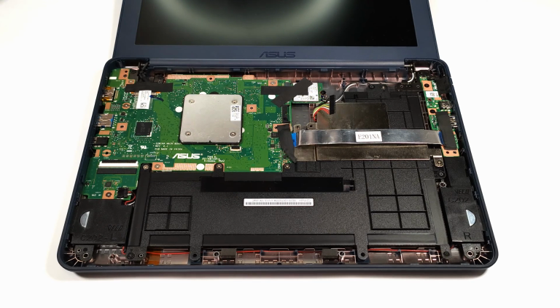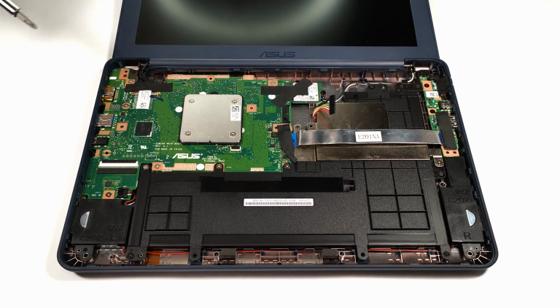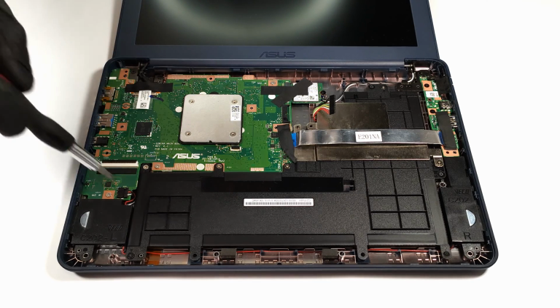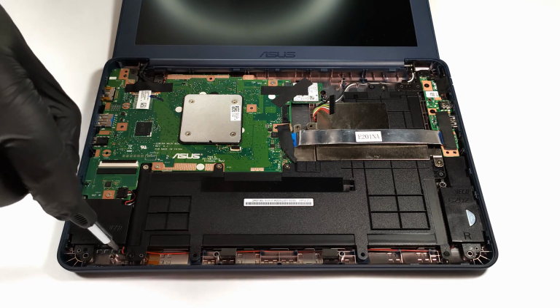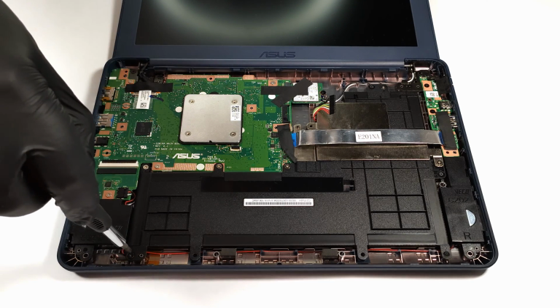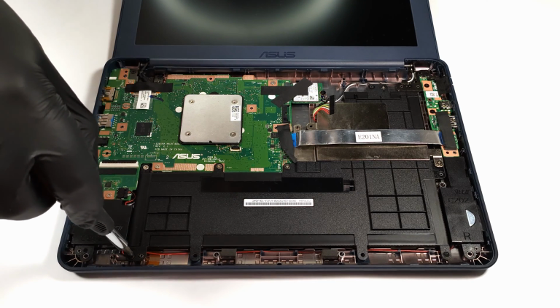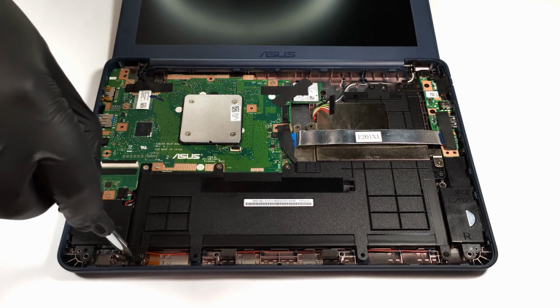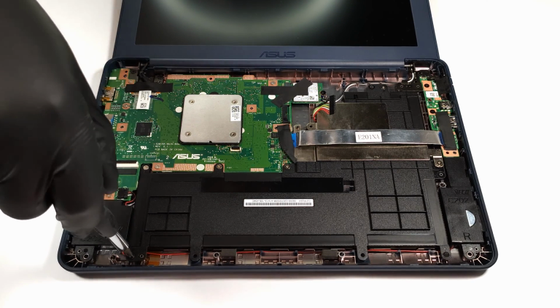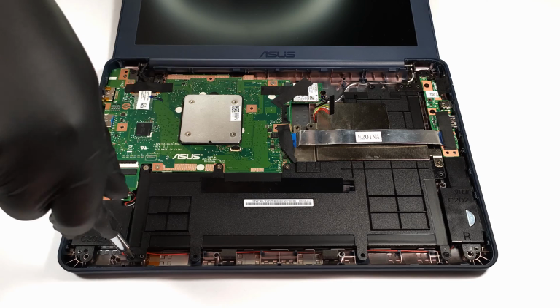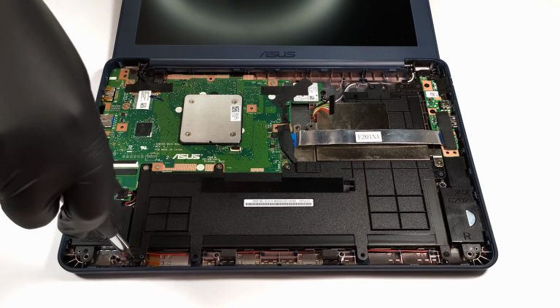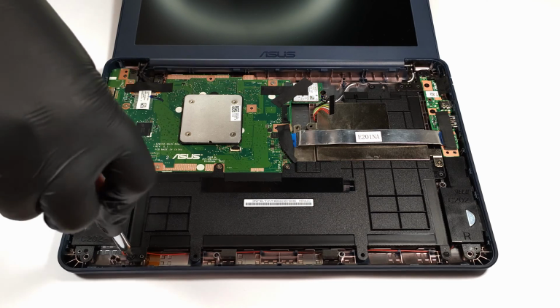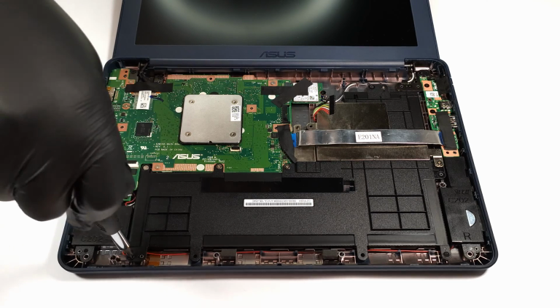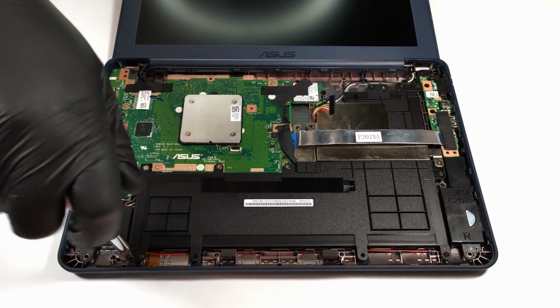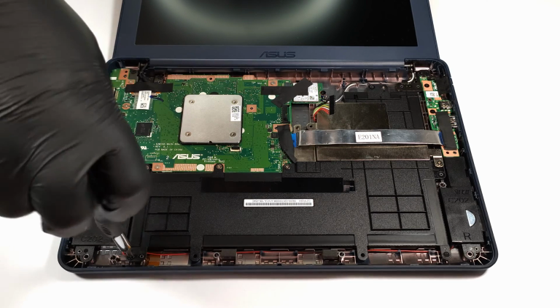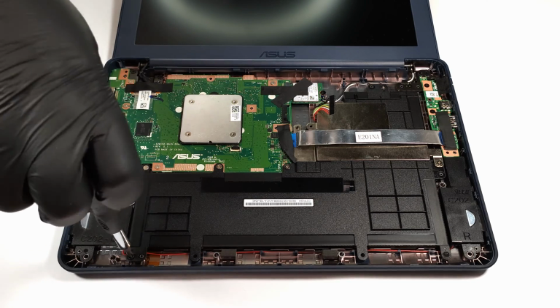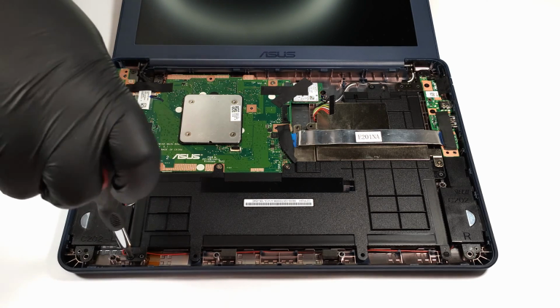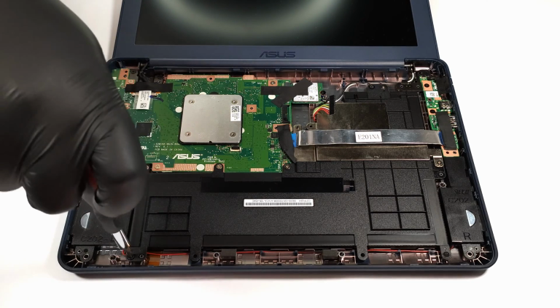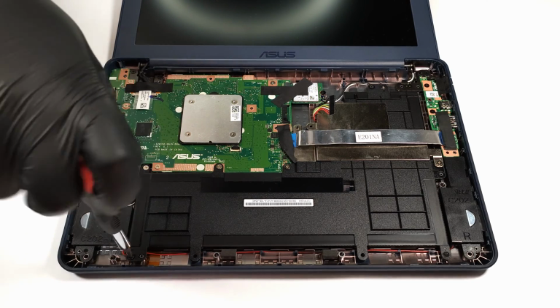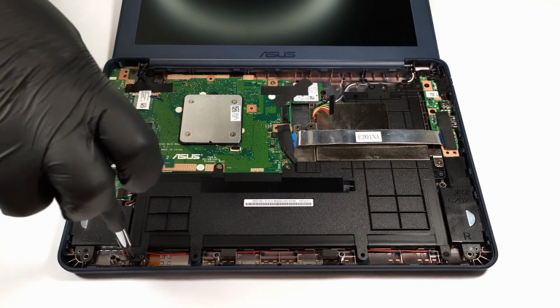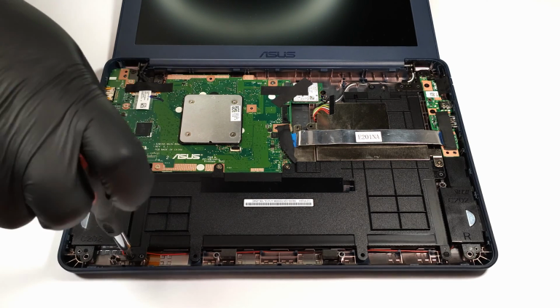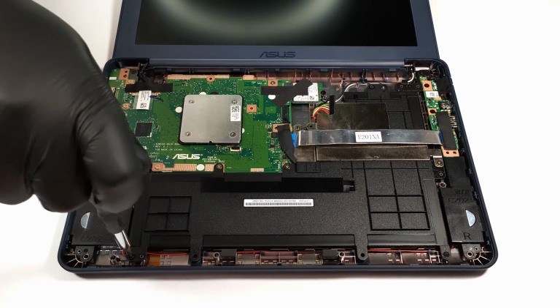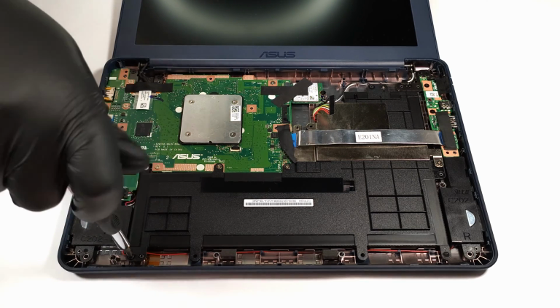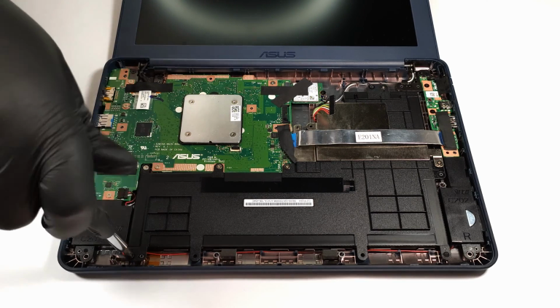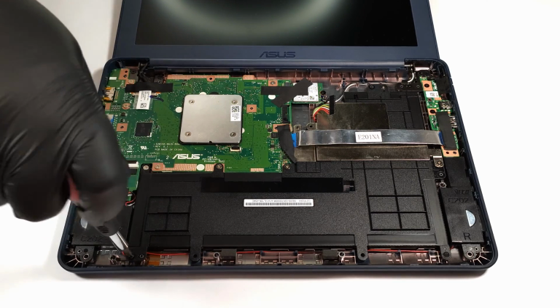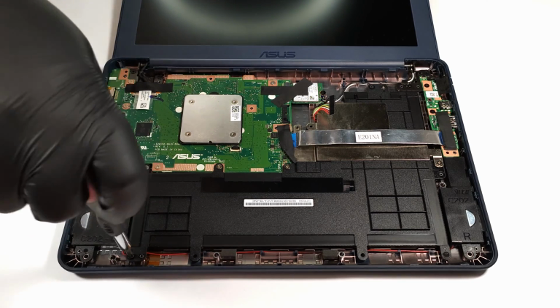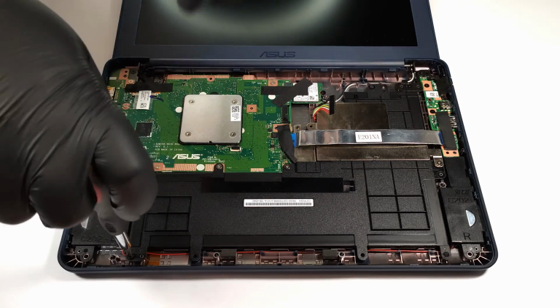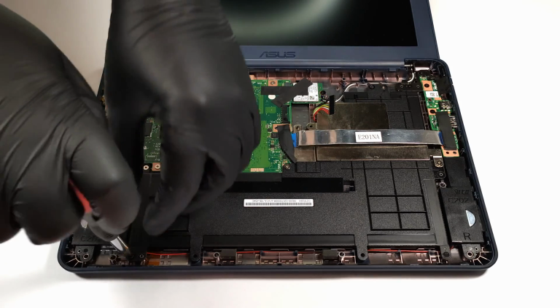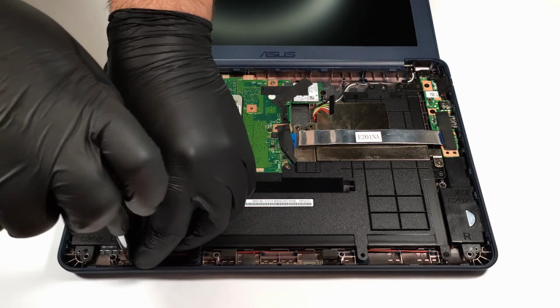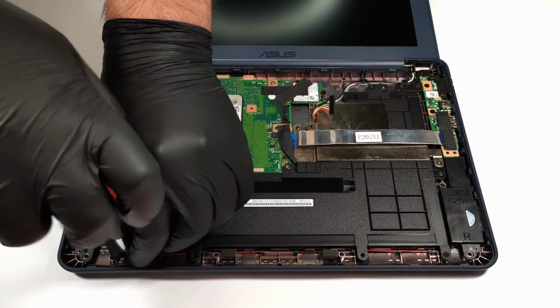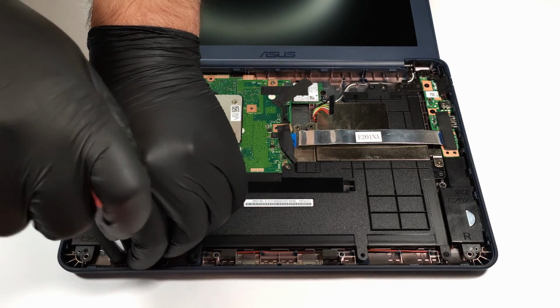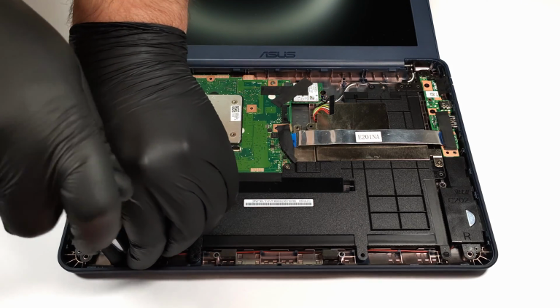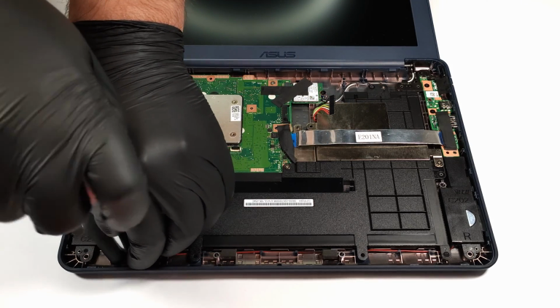Sadly, there are no M.2 or SATA ports inside of the device. The only way to add more storage is to insert an SD card or to use an external HDD or SSD.